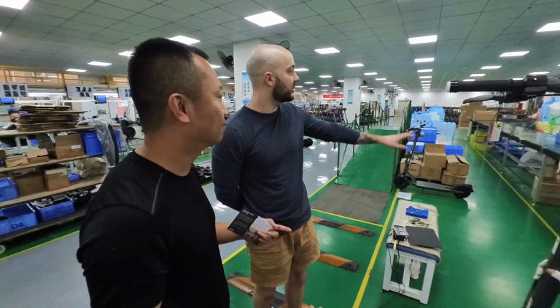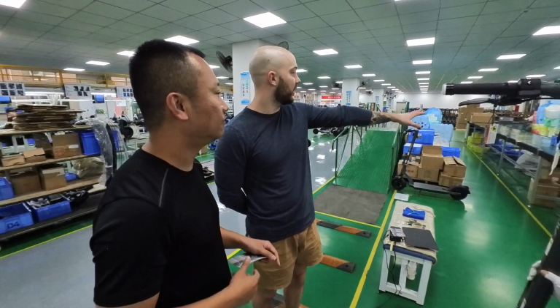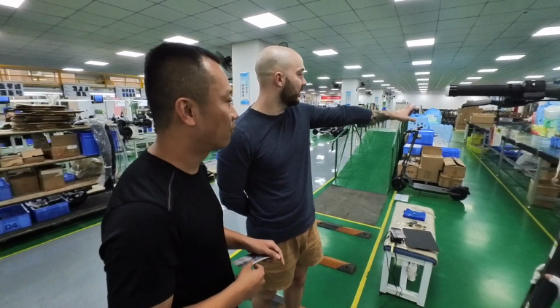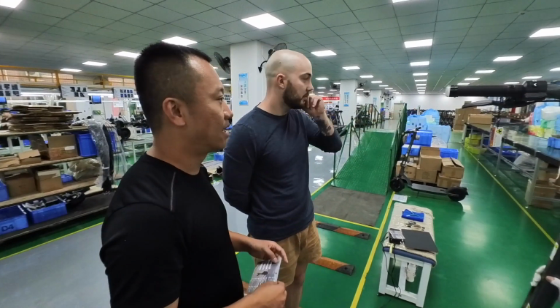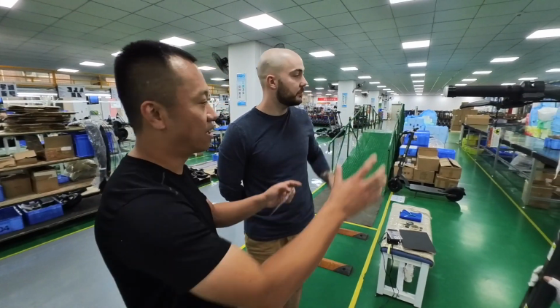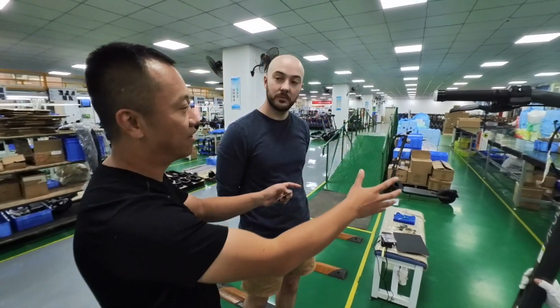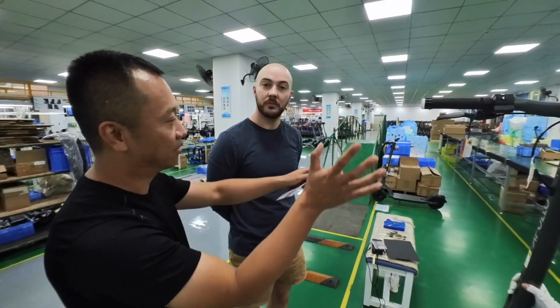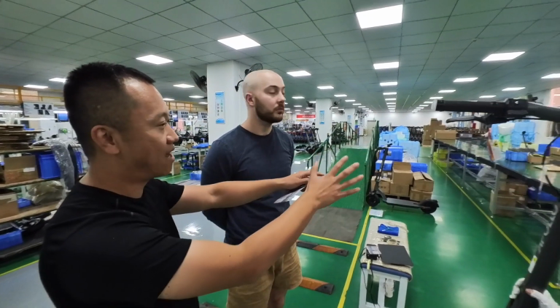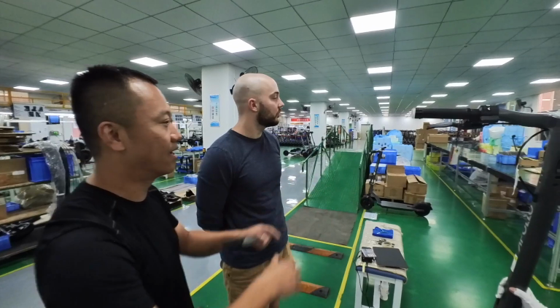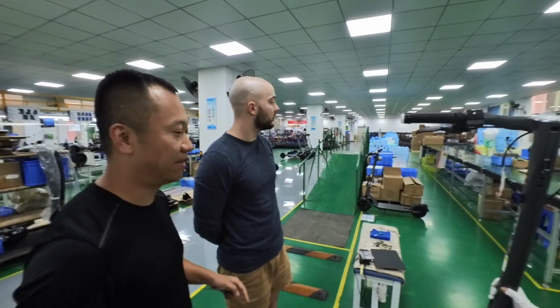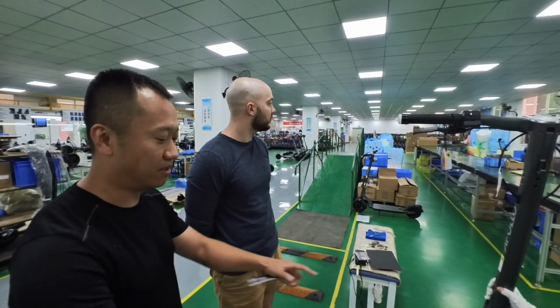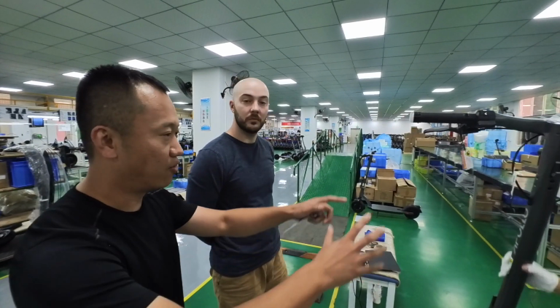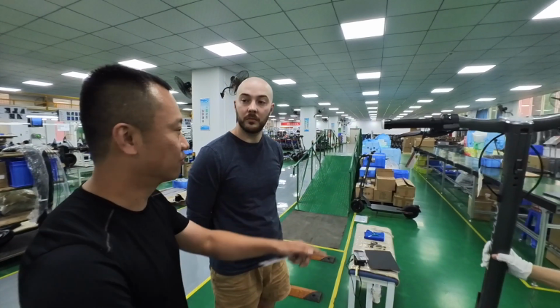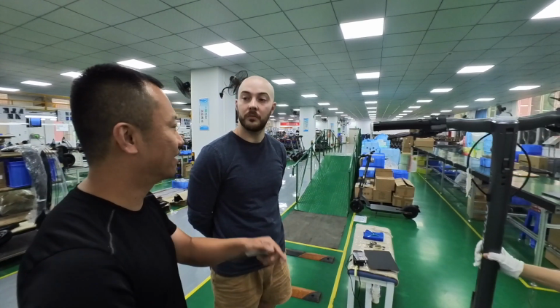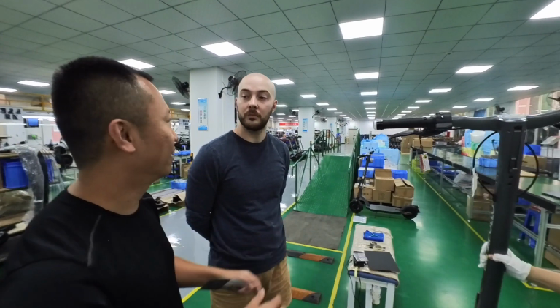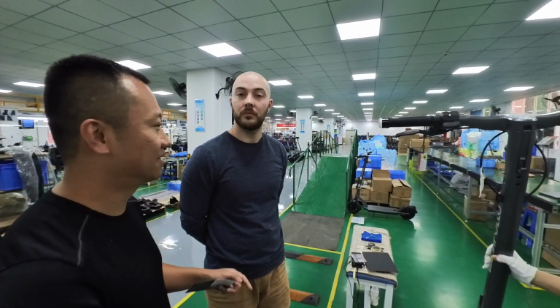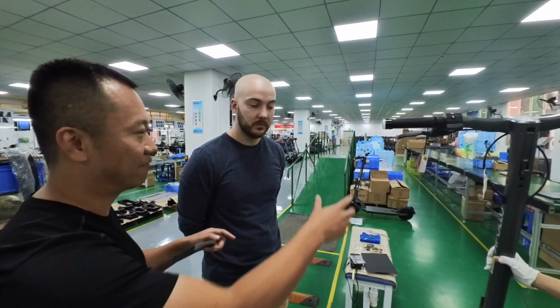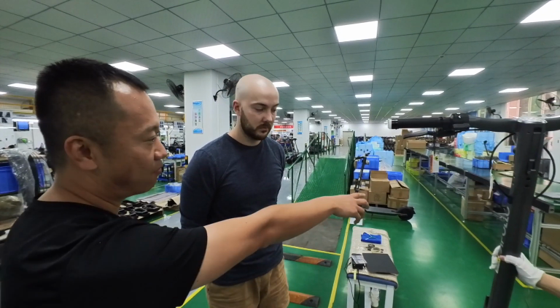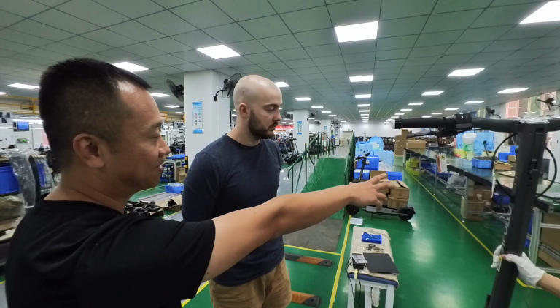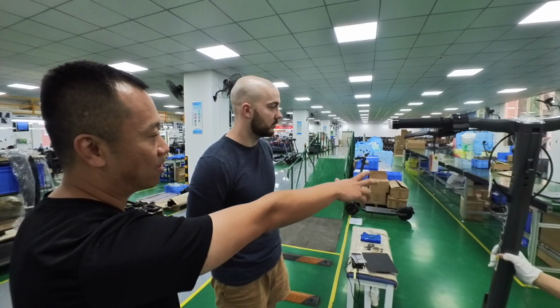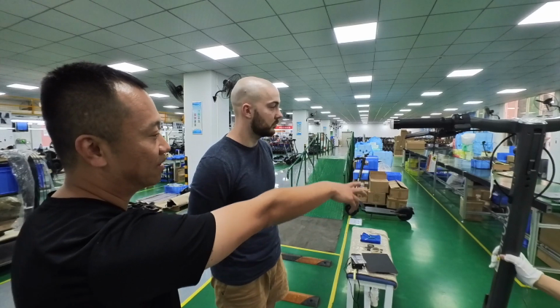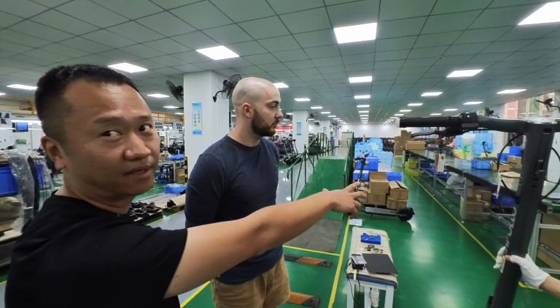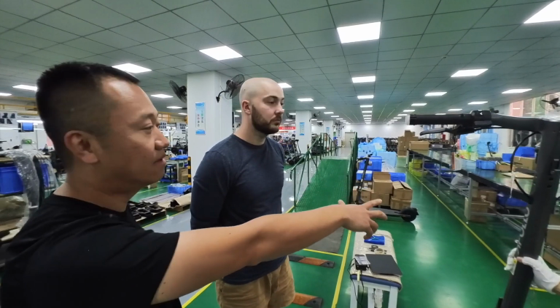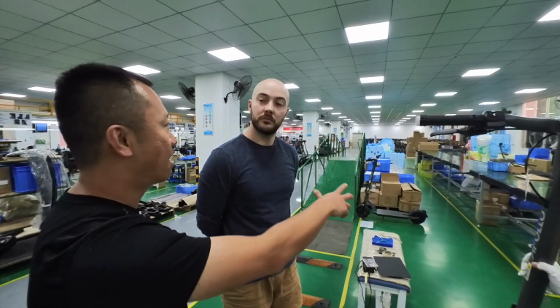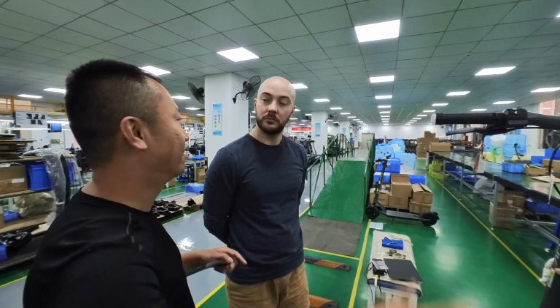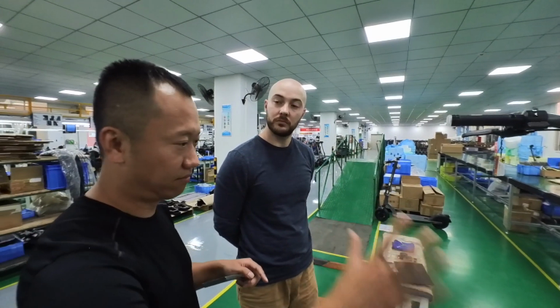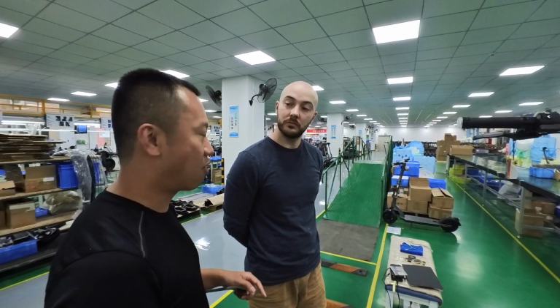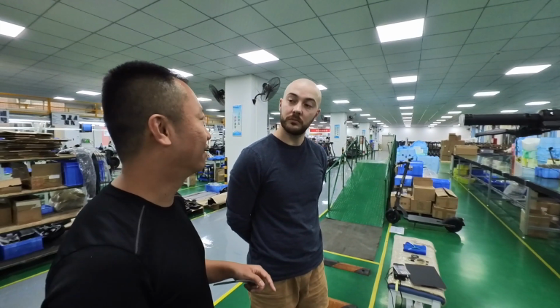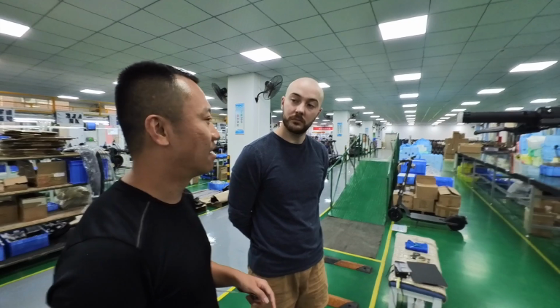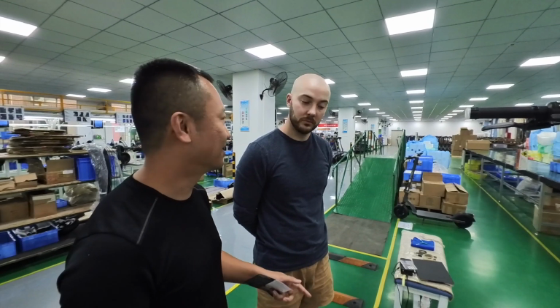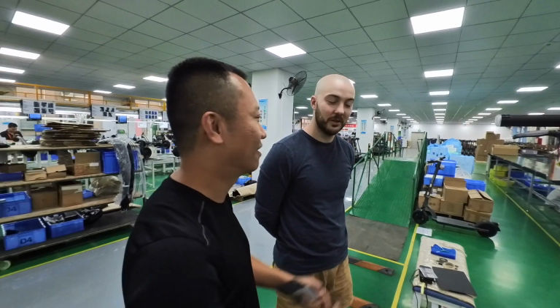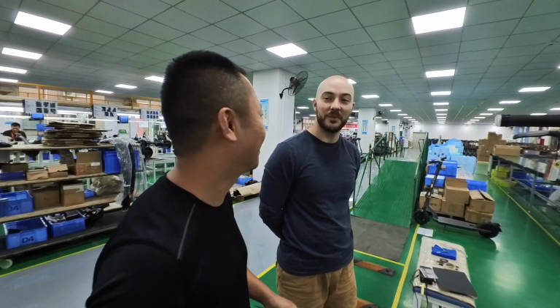This is the packing line. You put it on the conveyor belt and it goes down, we wrap the scooters and put them in the box. But before that, our inspector is at the beginning of the line to inspect all over again — 100%.